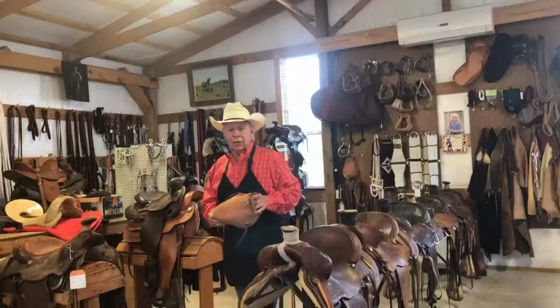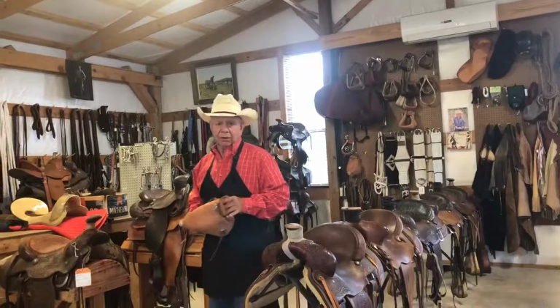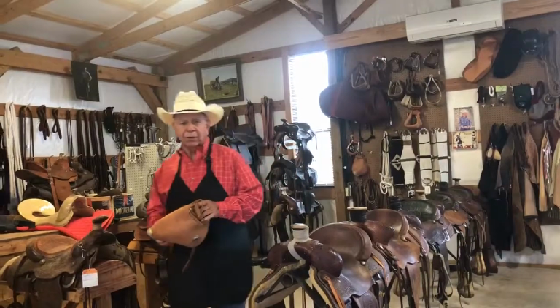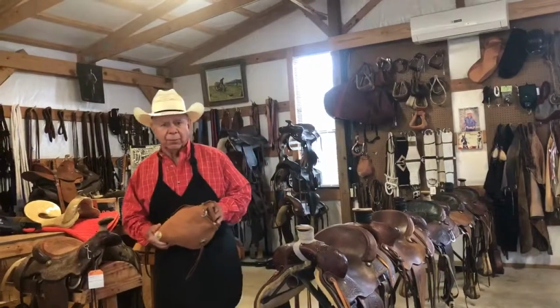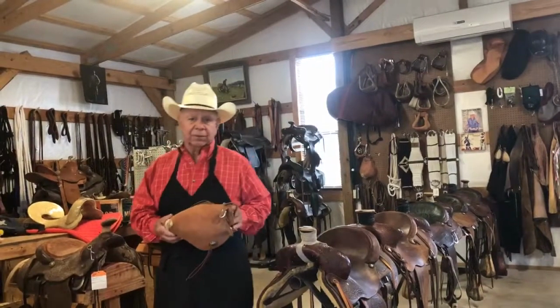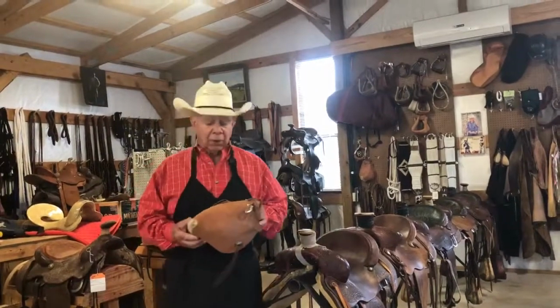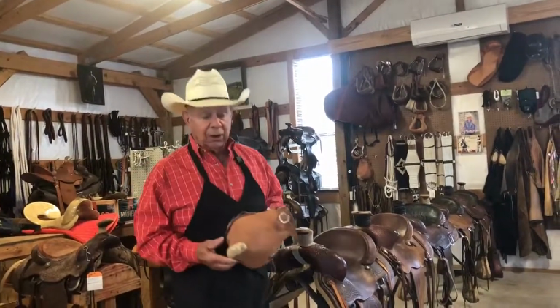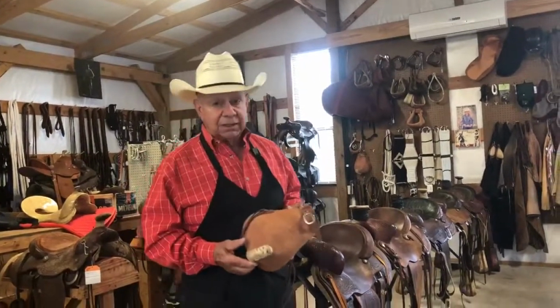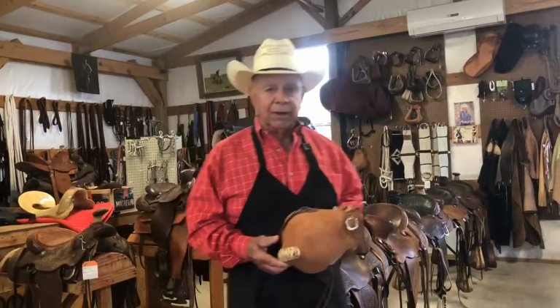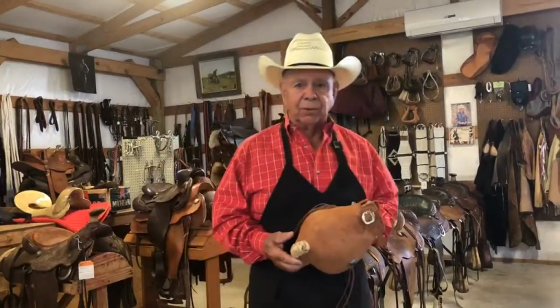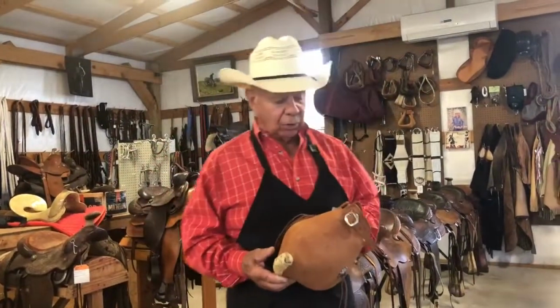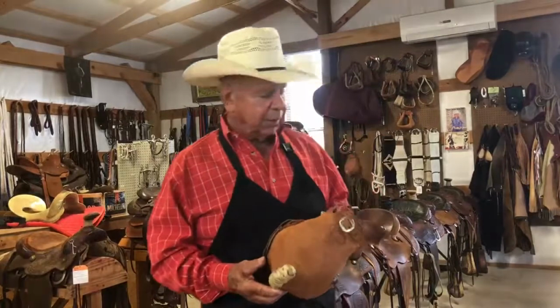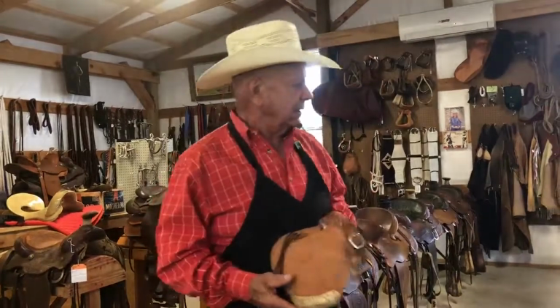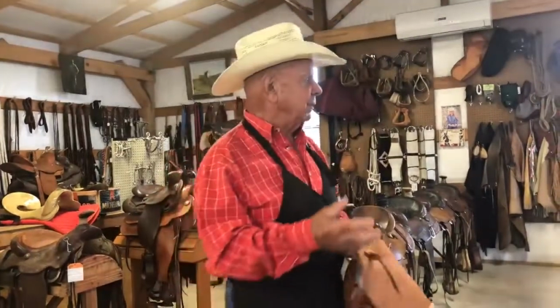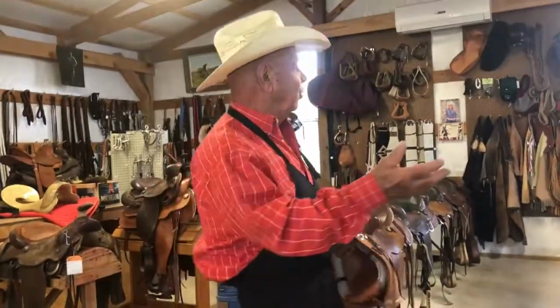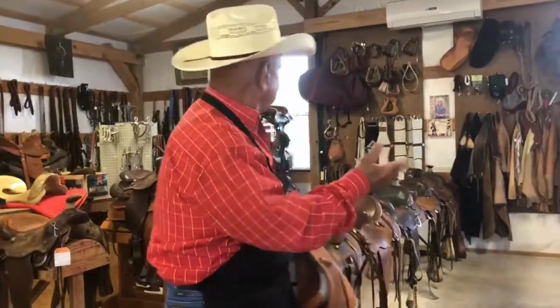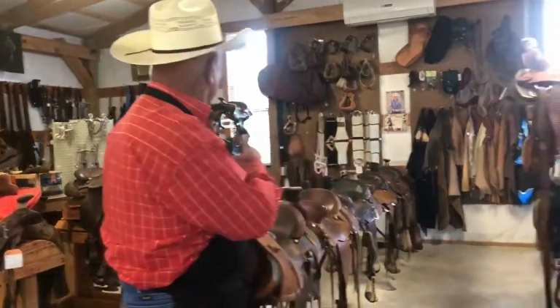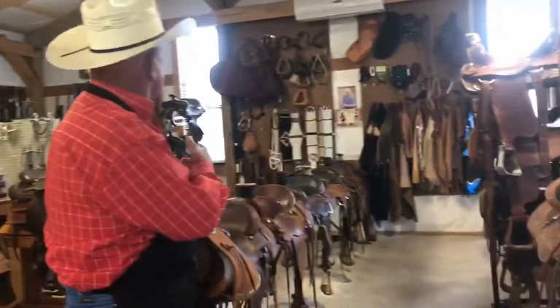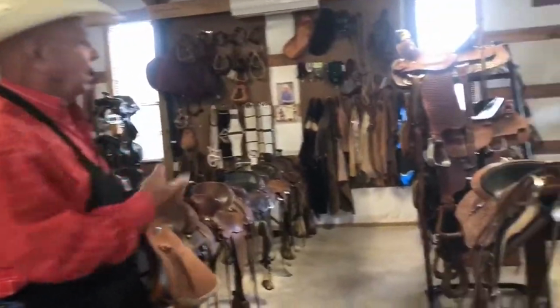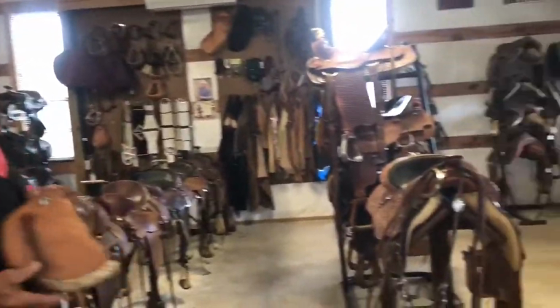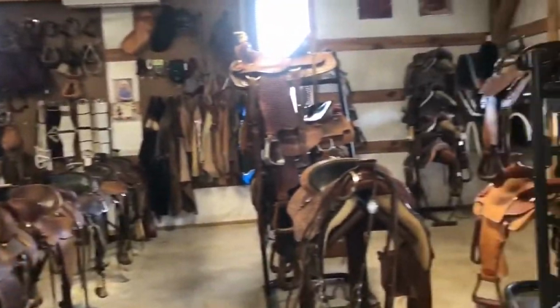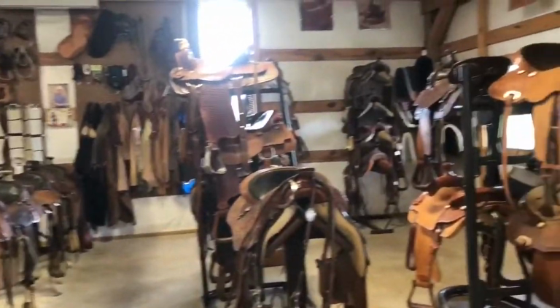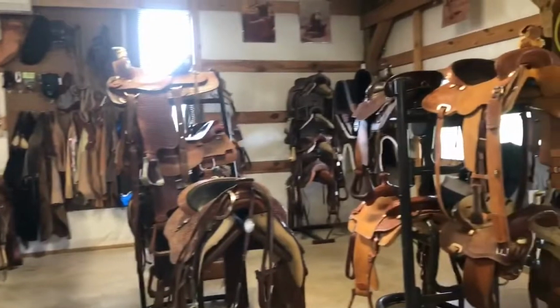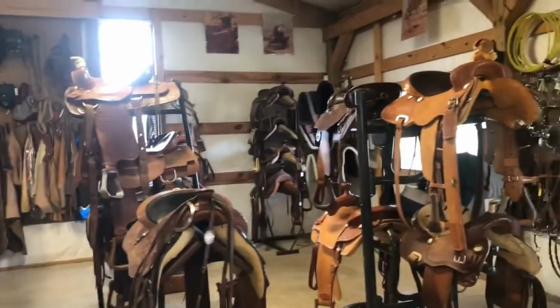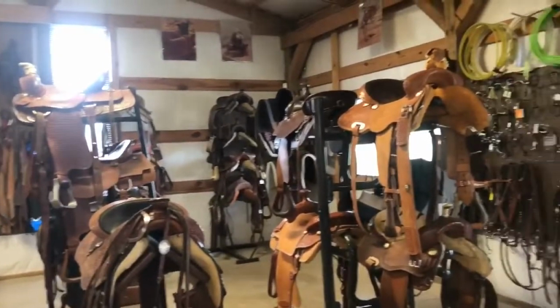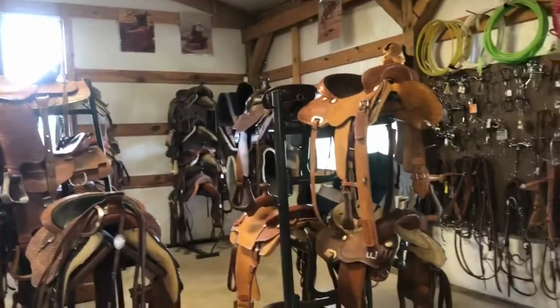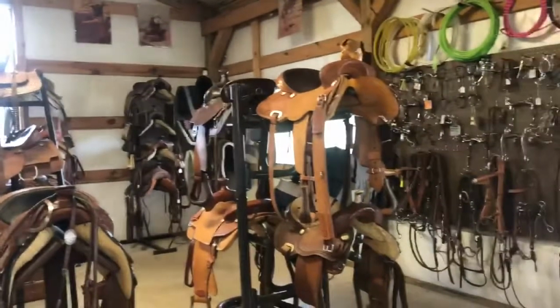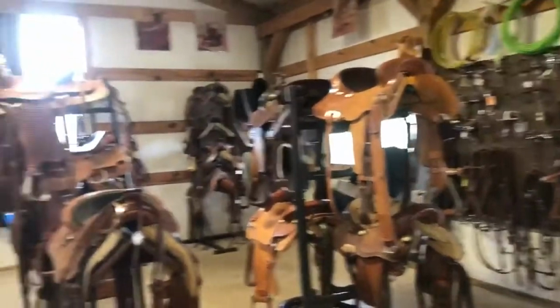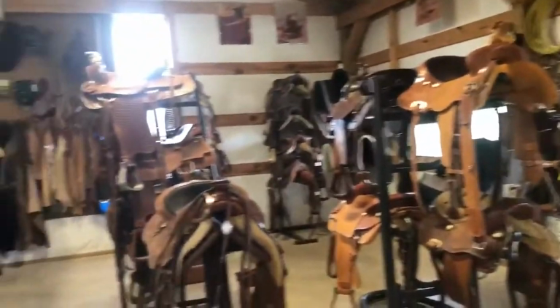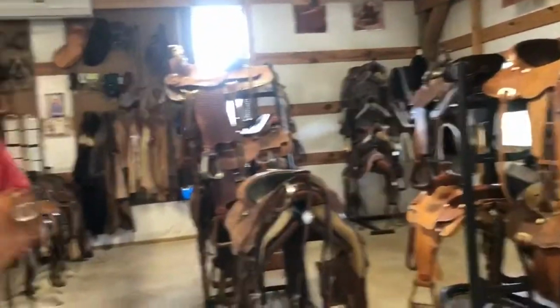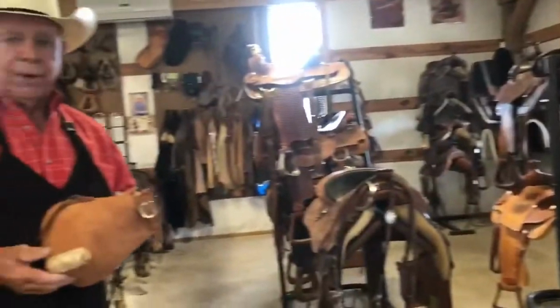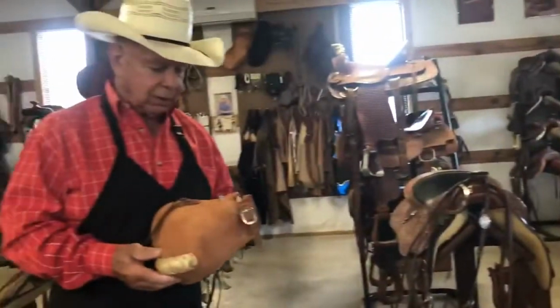This is Ronnie Martin. I'm the owner and operator of R.L. Martin and Son Saddler here in Paws Valley, Oklahoma. This is some of the inventory we keep on hand all the time. We buy, sell, and trade, build saddles, along with all the repairs that we do.